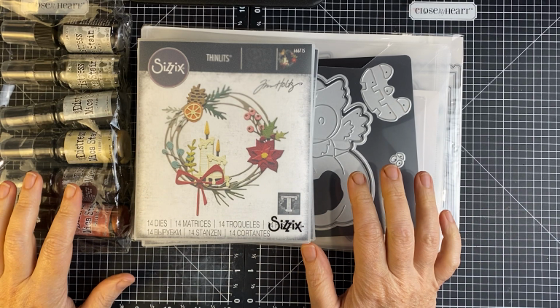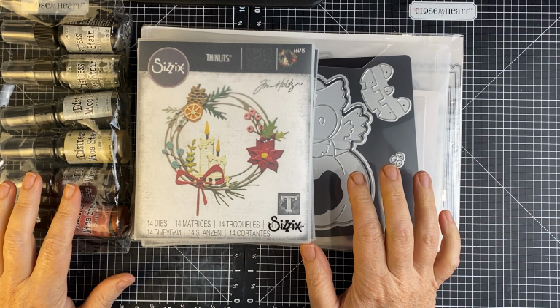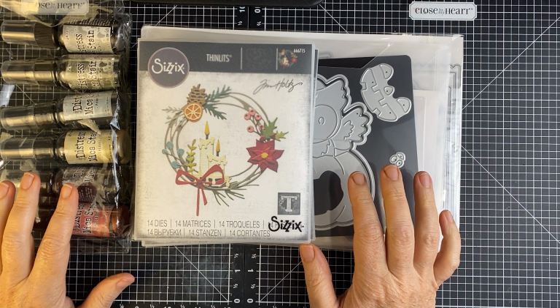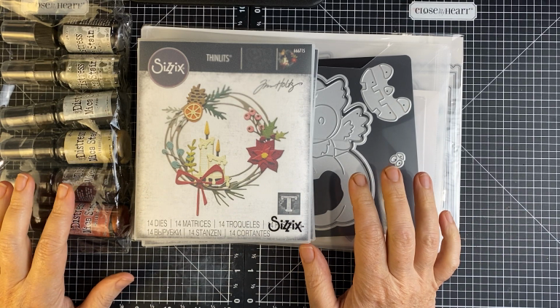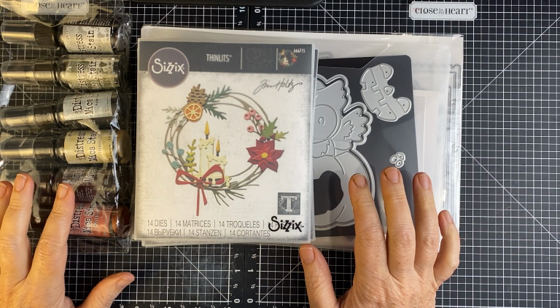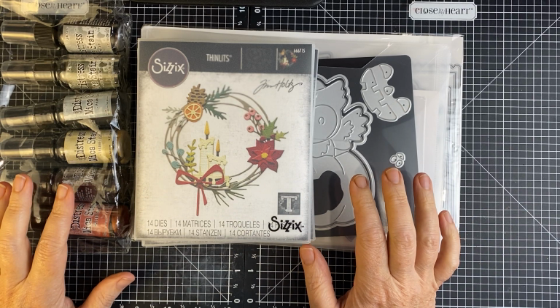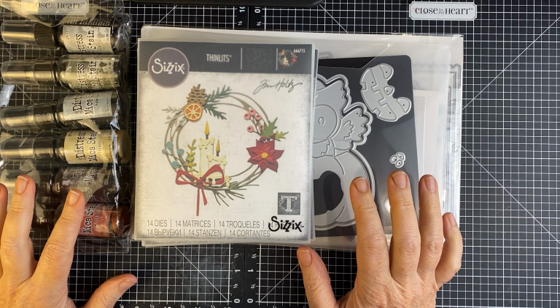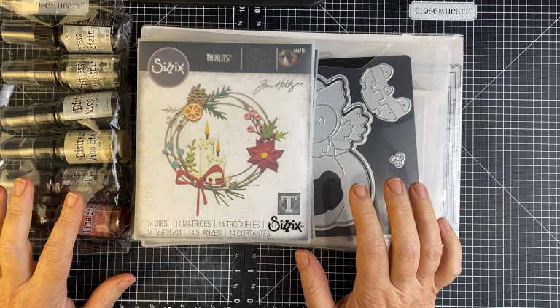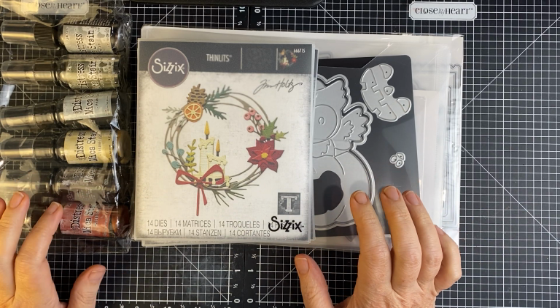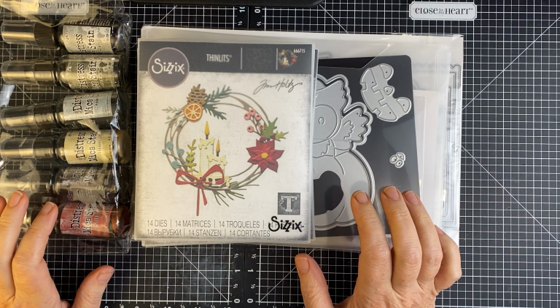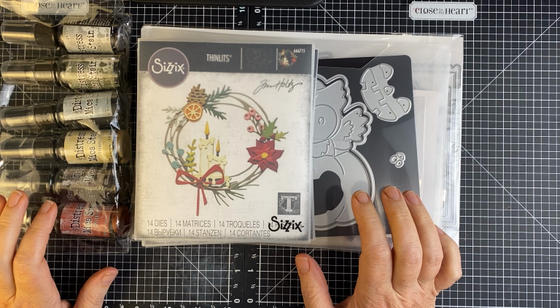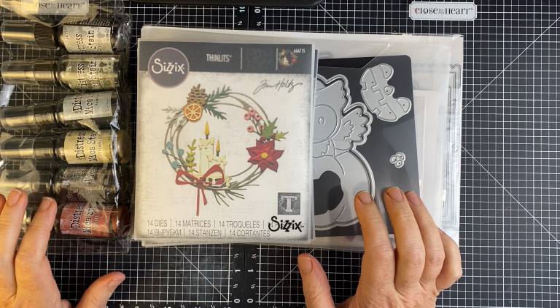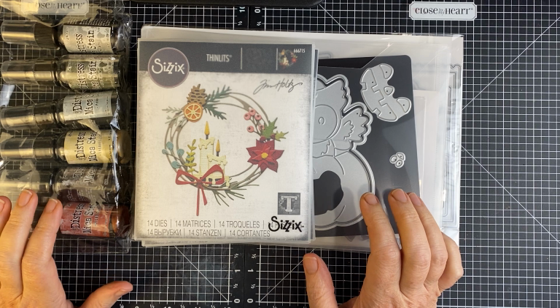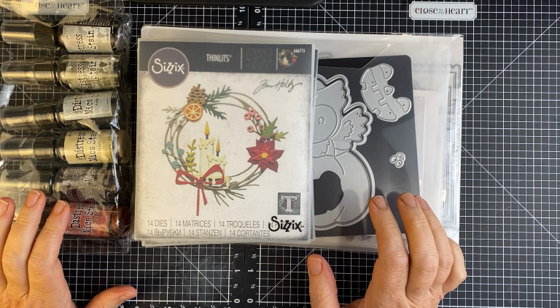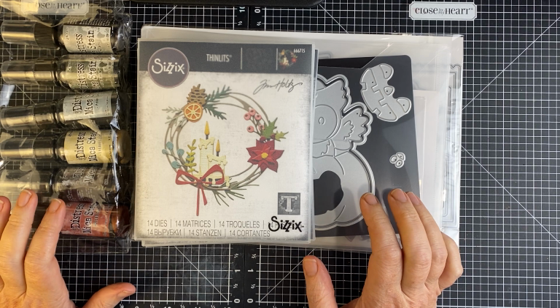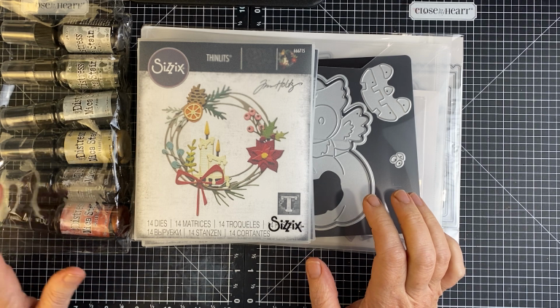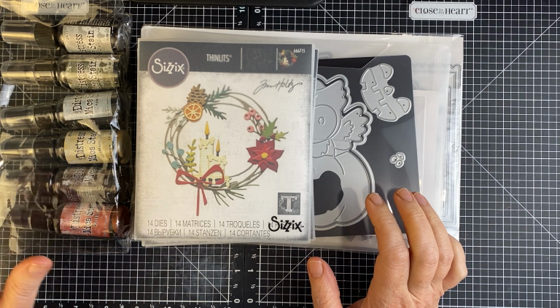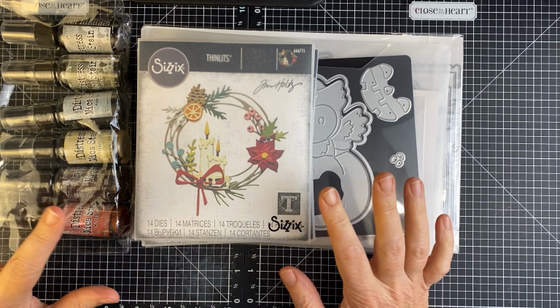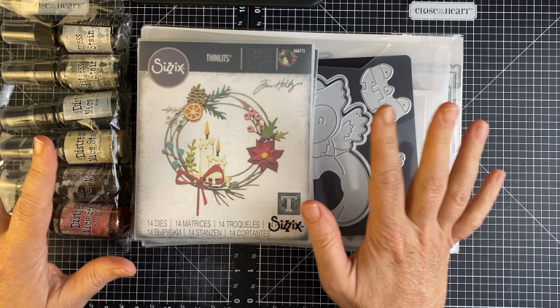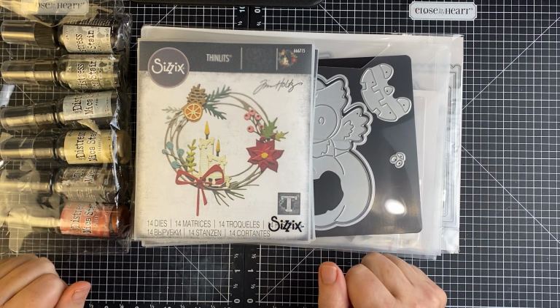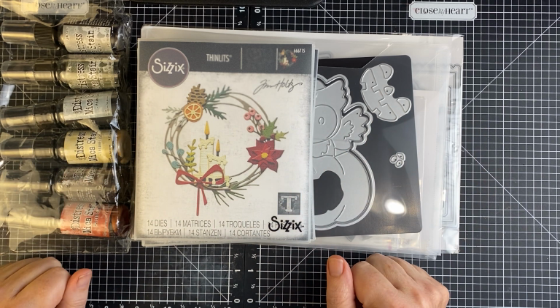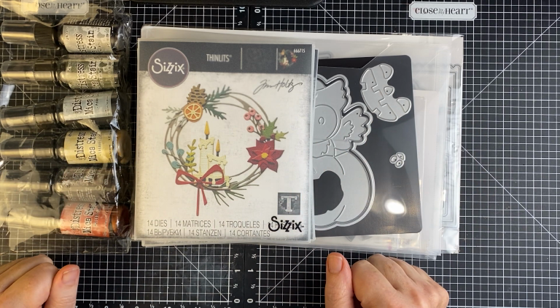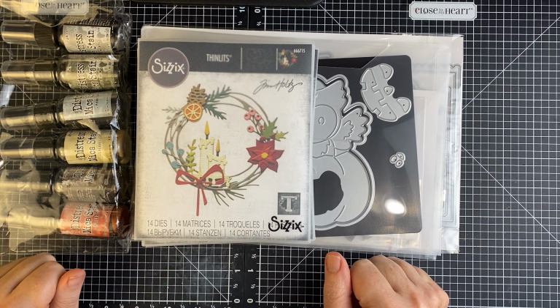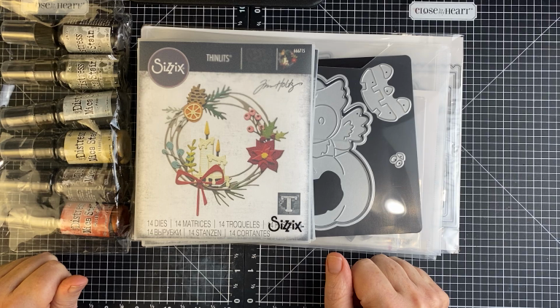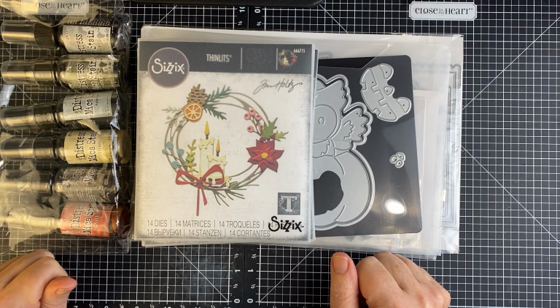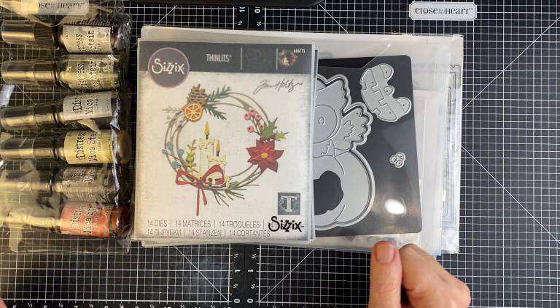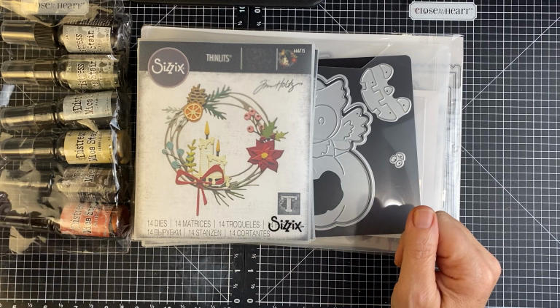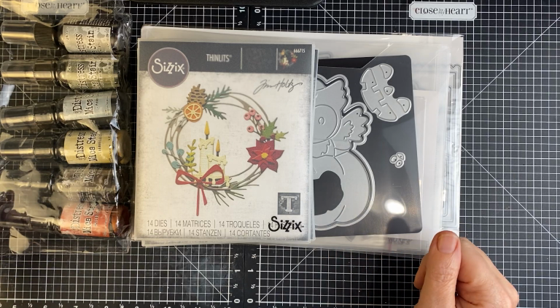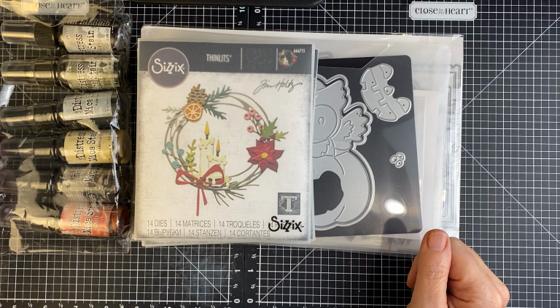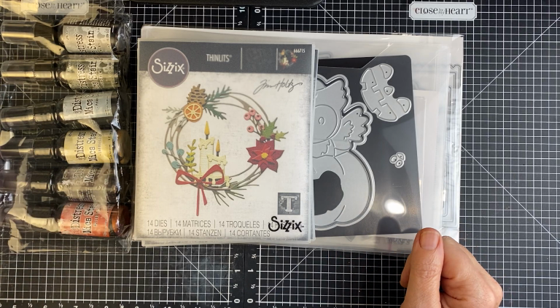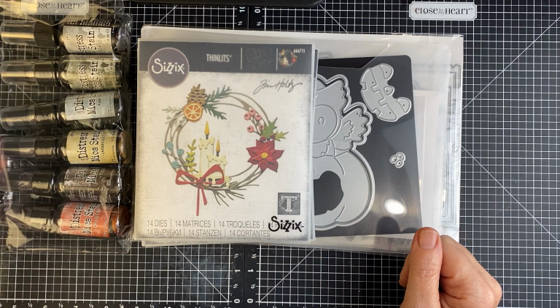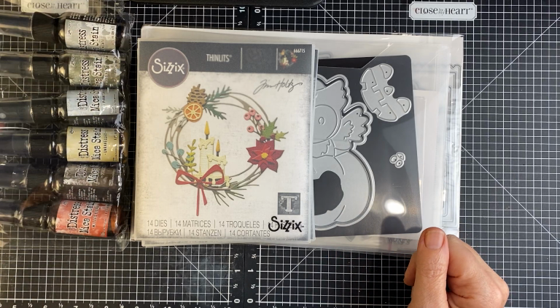Hello, everyone. Barb here. I have a quick little haul video. I ordered from a couple of different companies and thought I would share what kind of goodies I got.